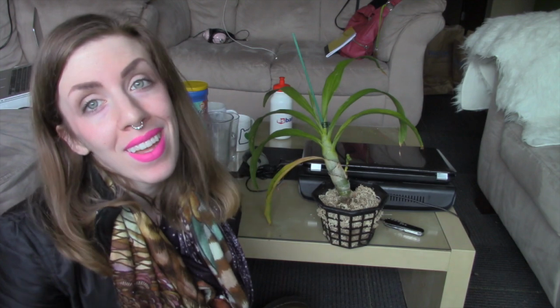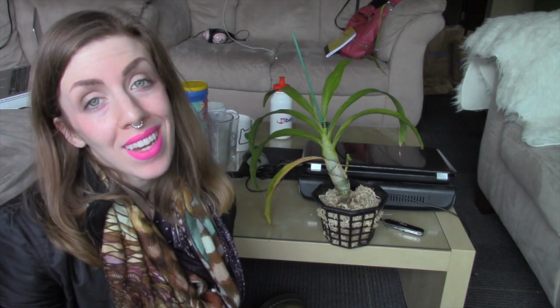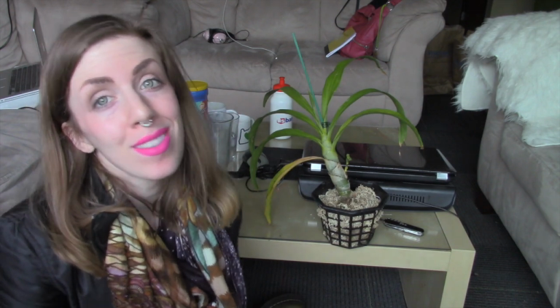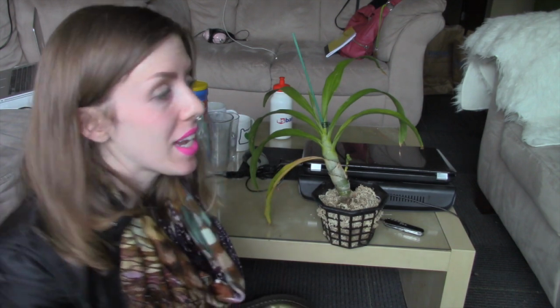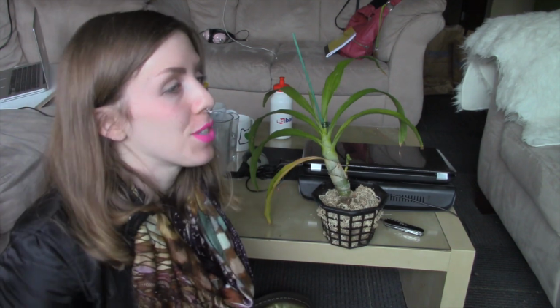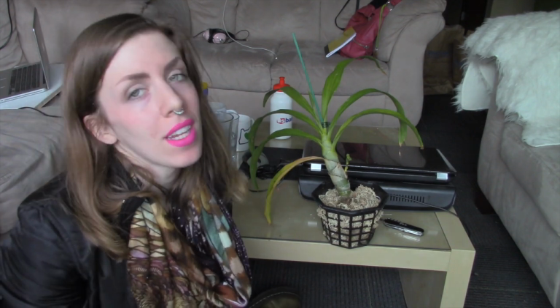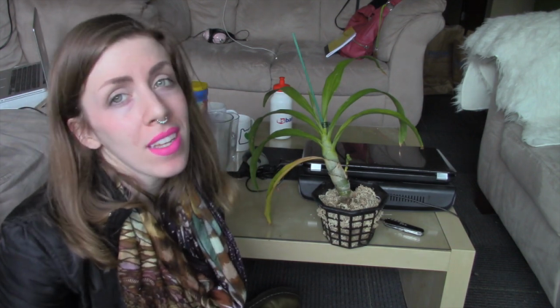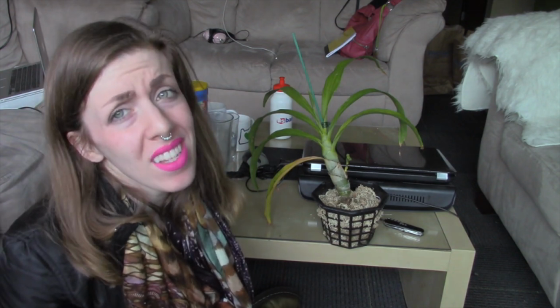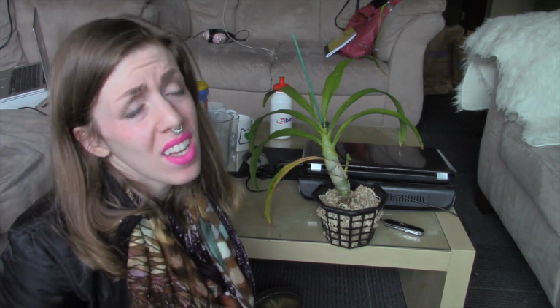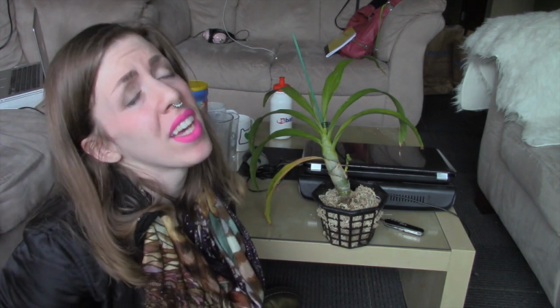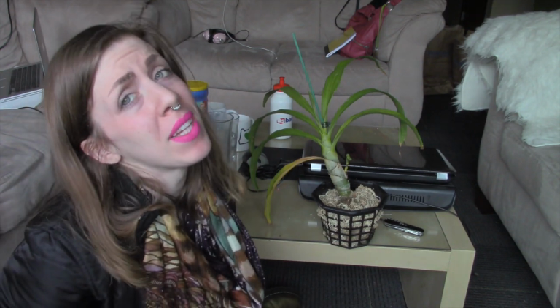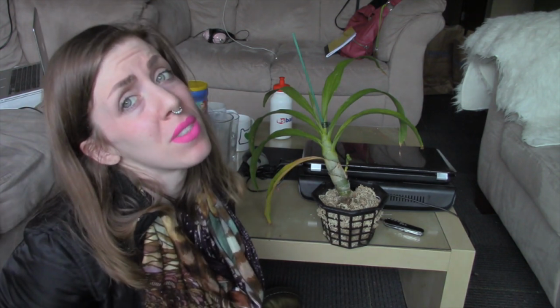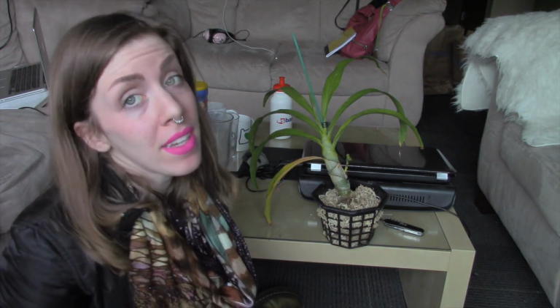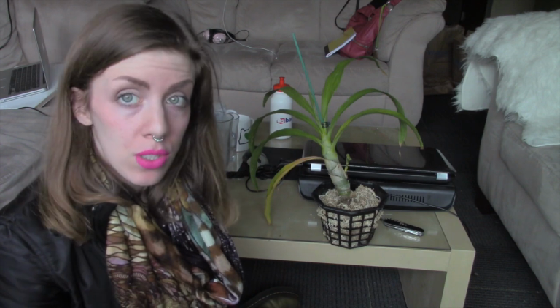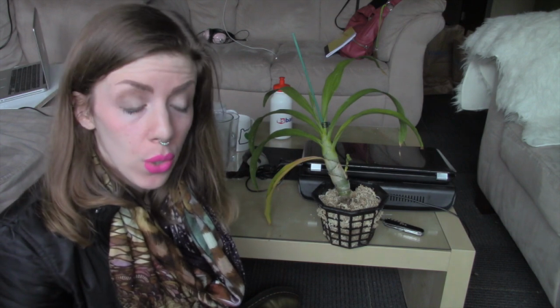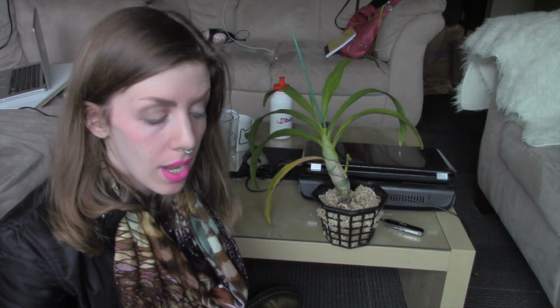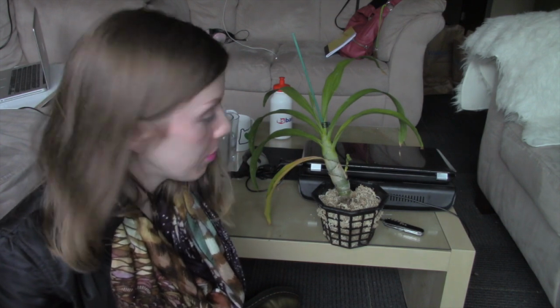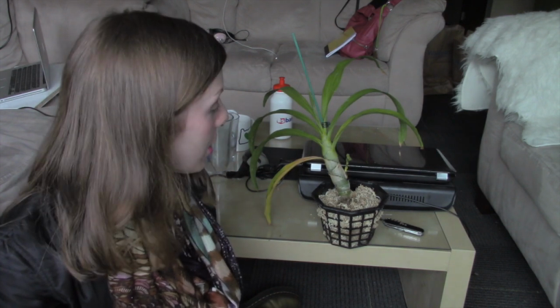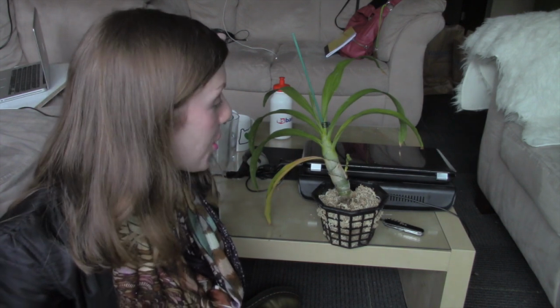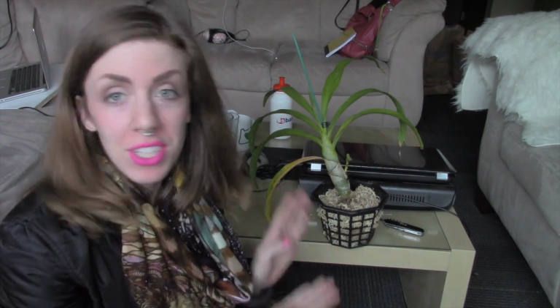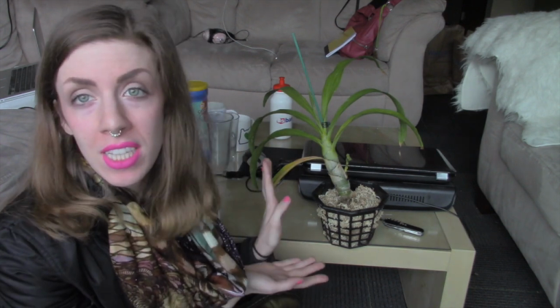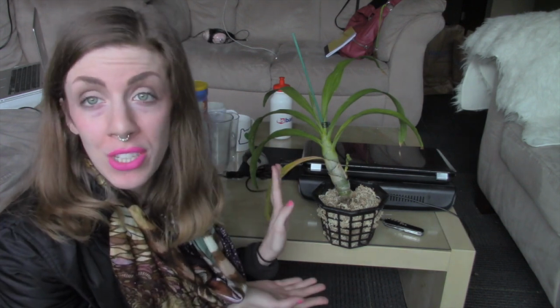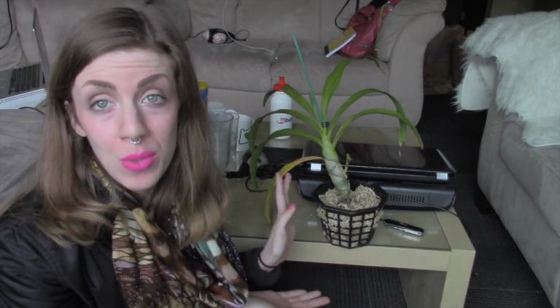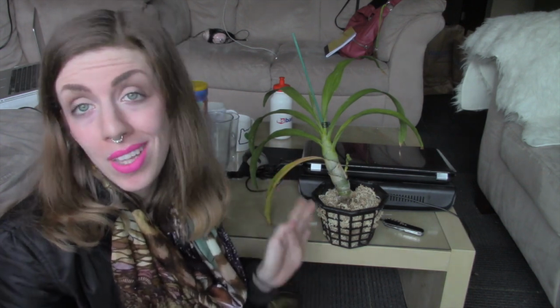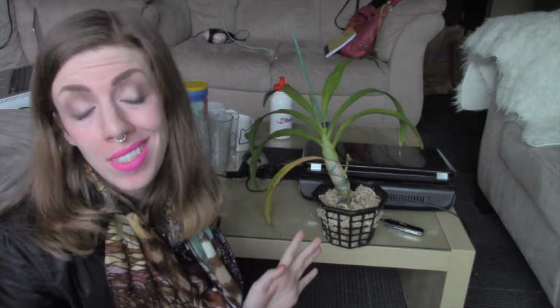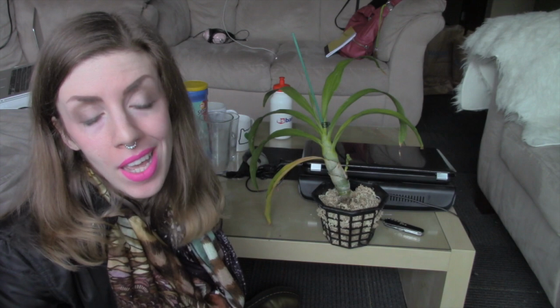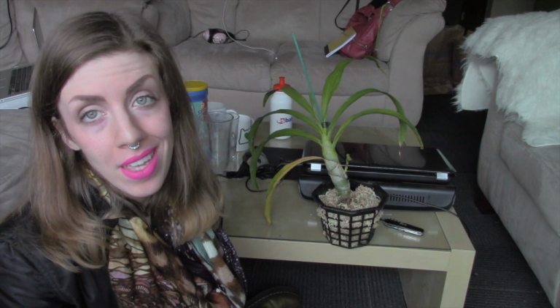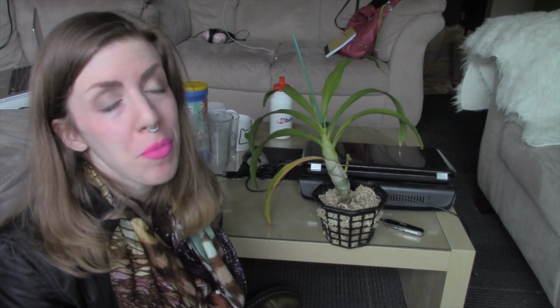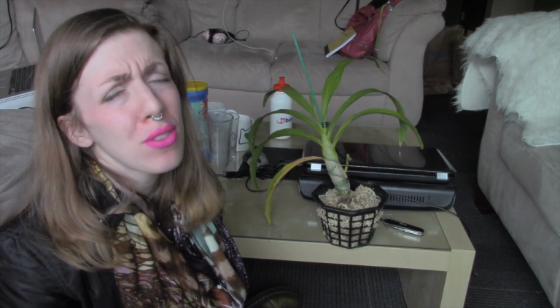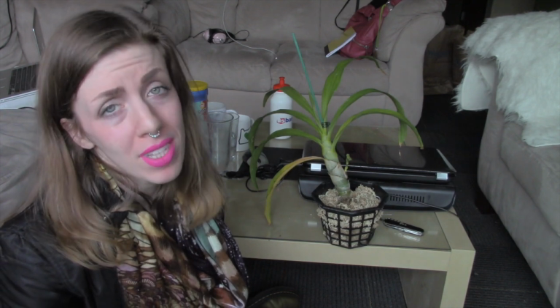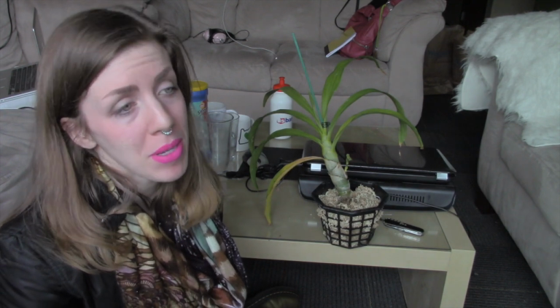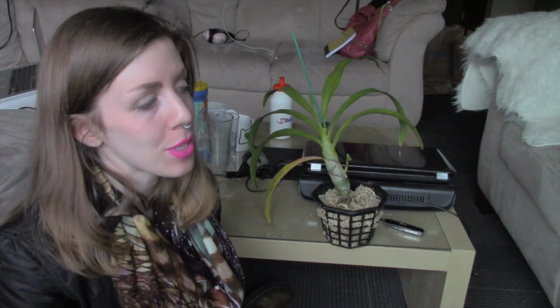Hey guys, it's me Astrid and I have bad news today. I just got the Cycnoches wine delight and I've been so excited about this orchid.